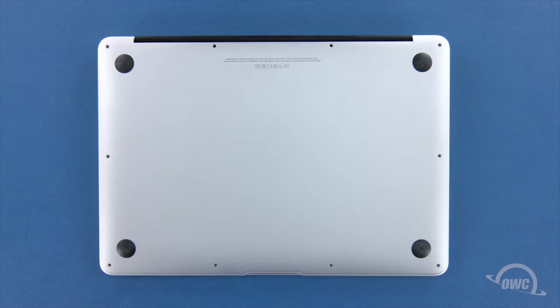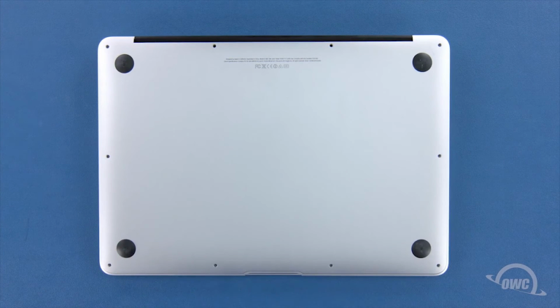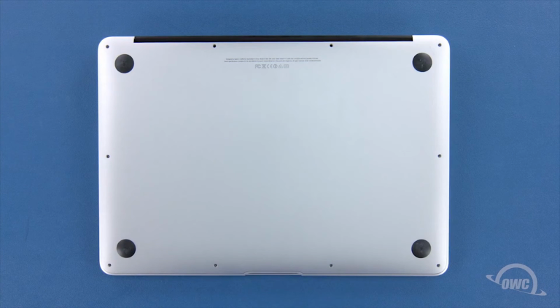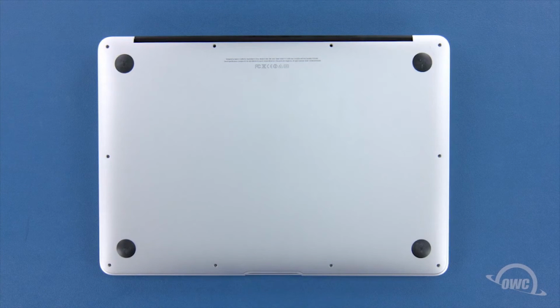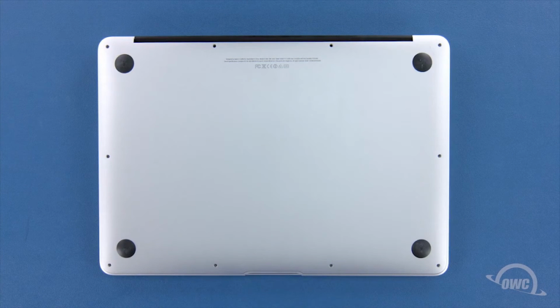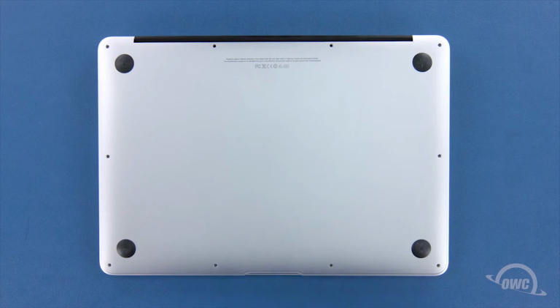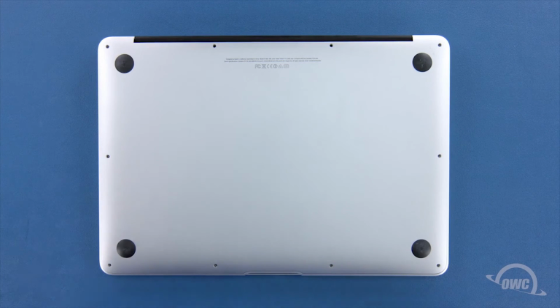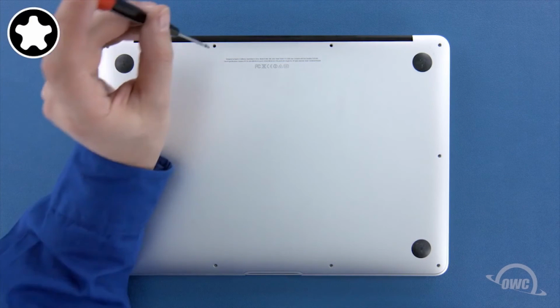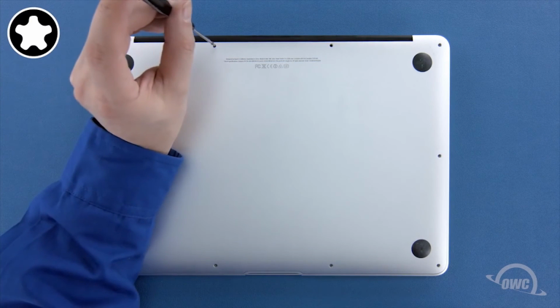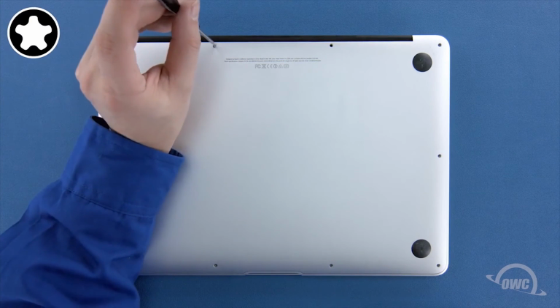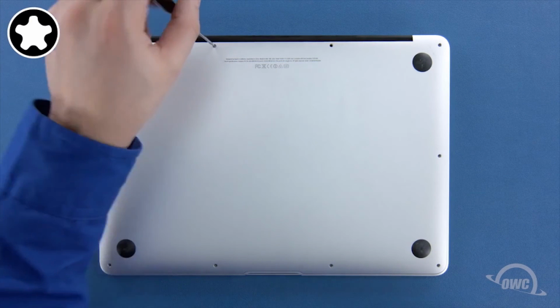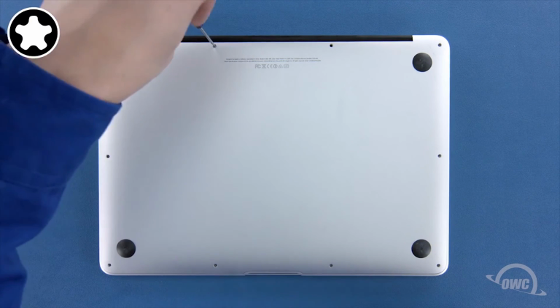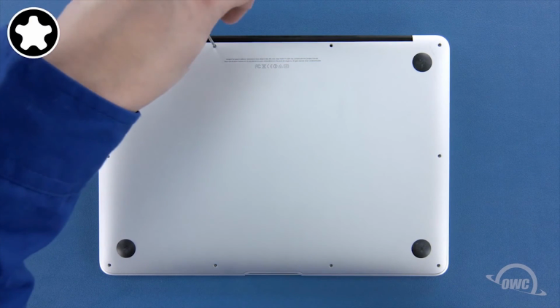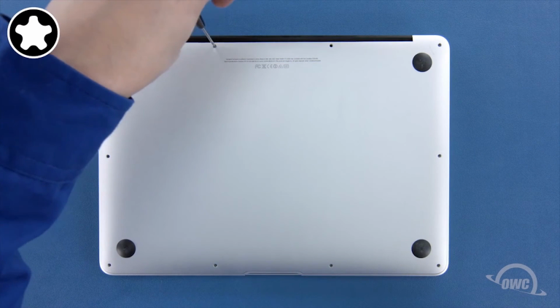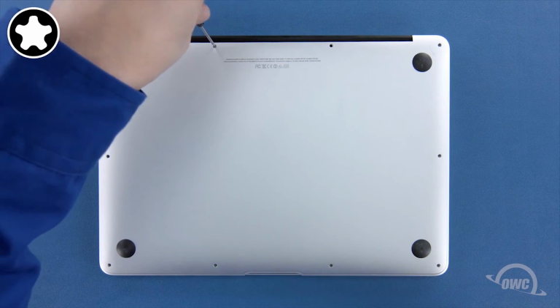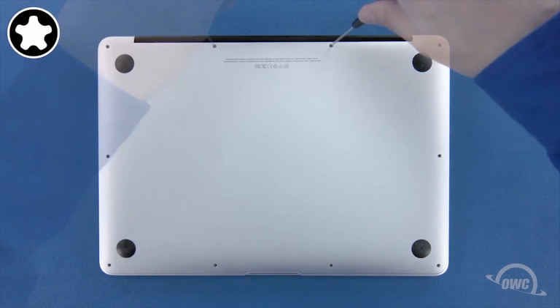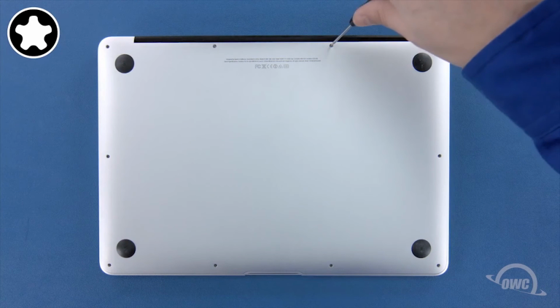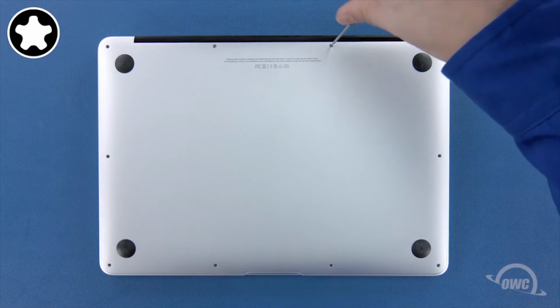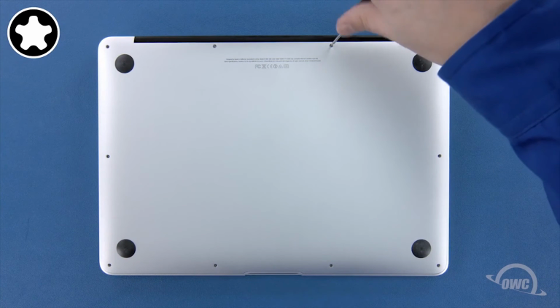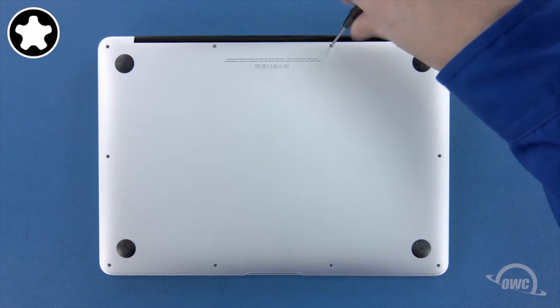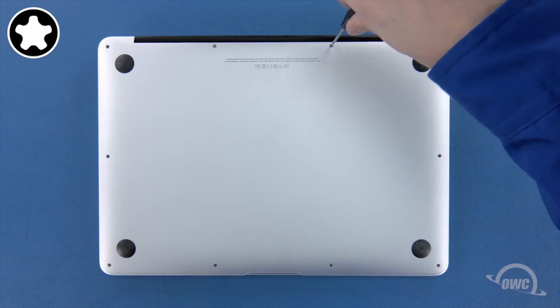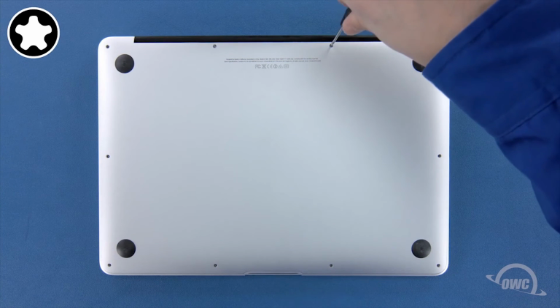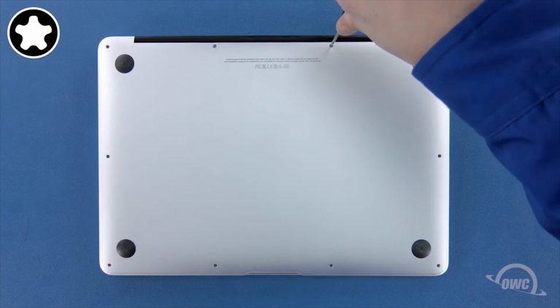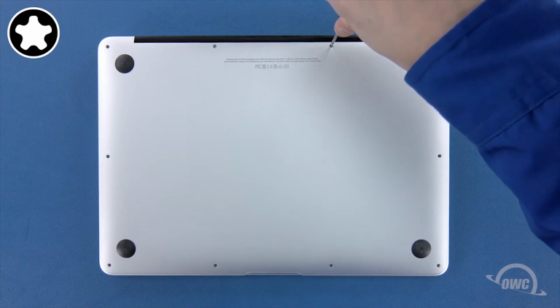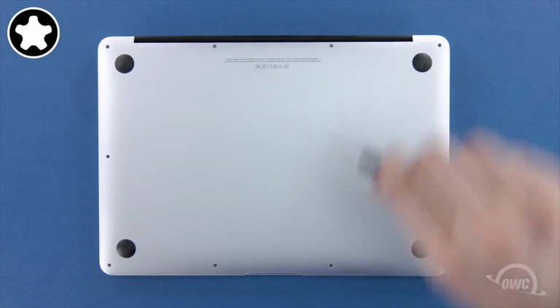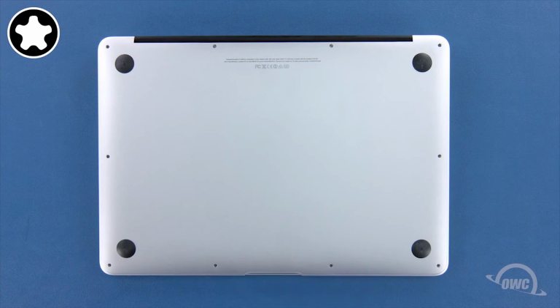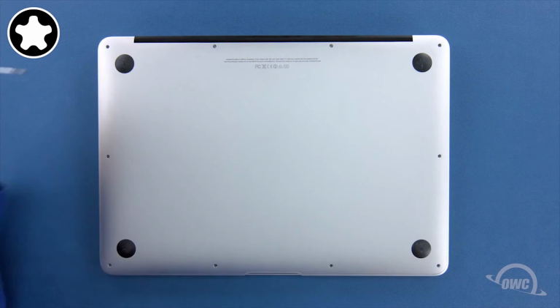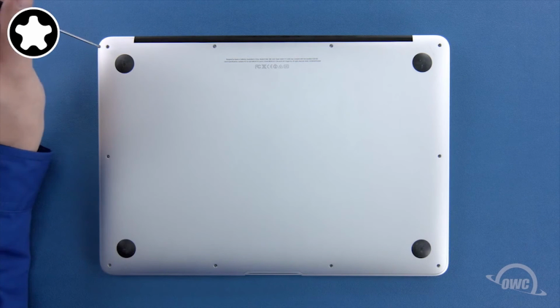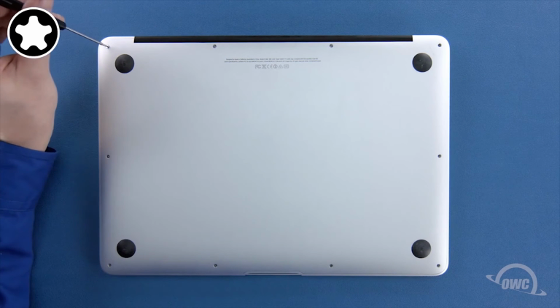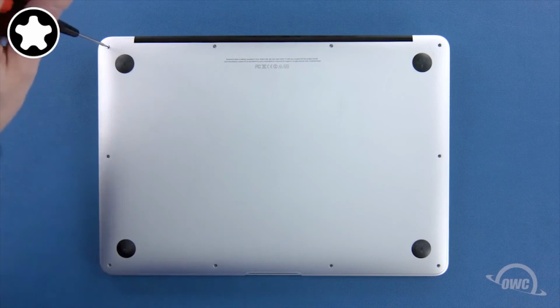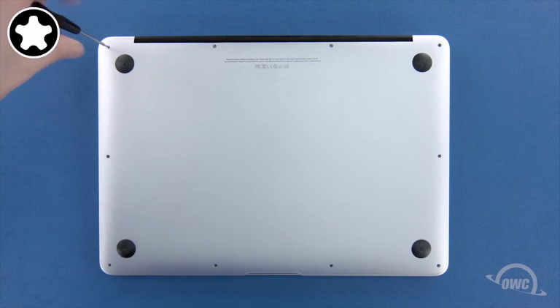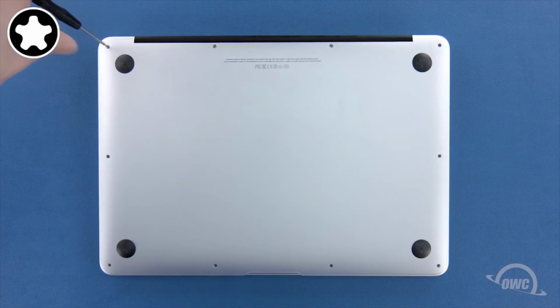We can now replace the screws that hold the bottom in place. Start with the two longer screws, which go in the center on the hinge edge. You can now replace the remaining eight screws, which are all the same size.